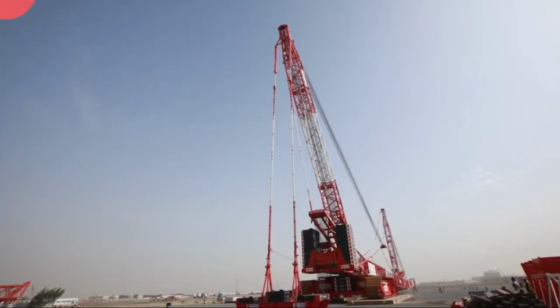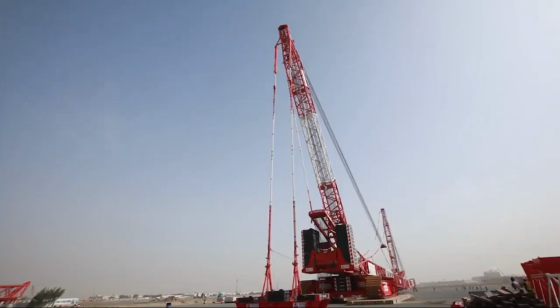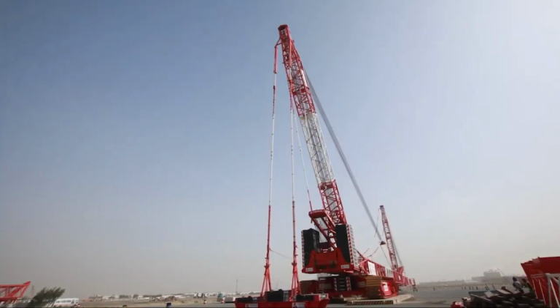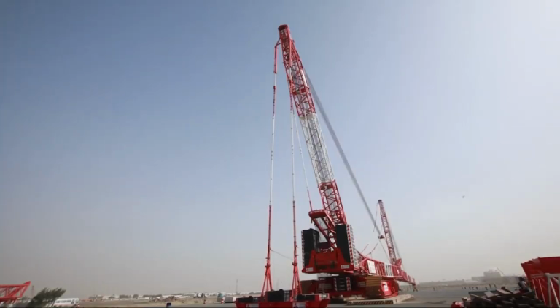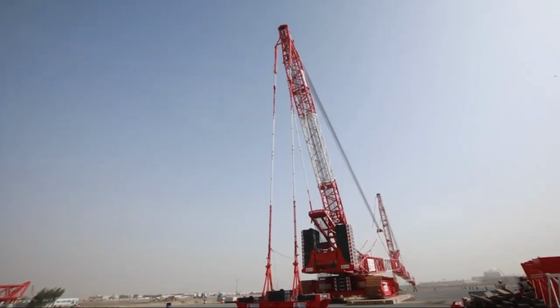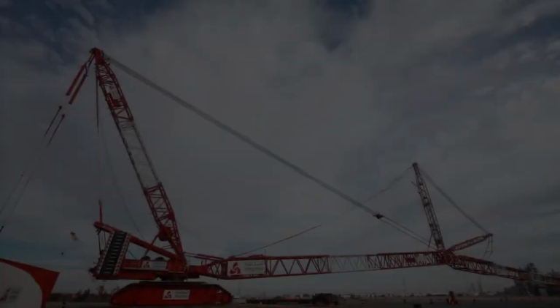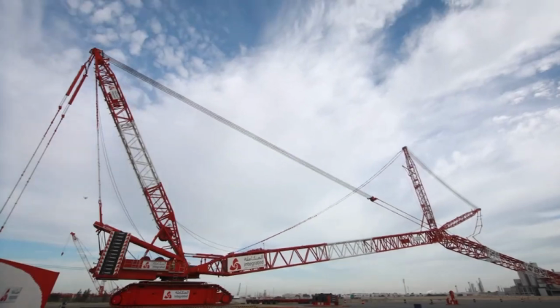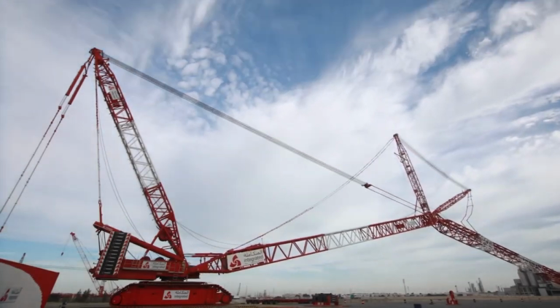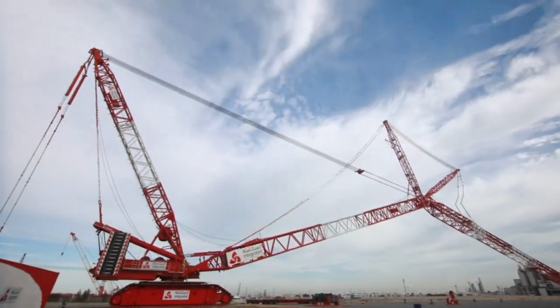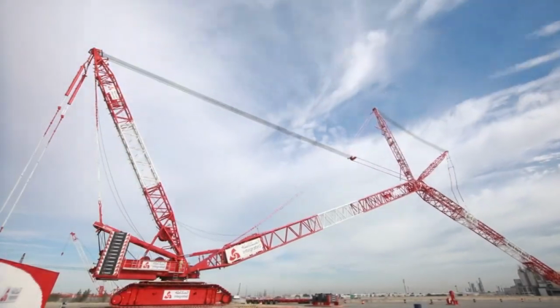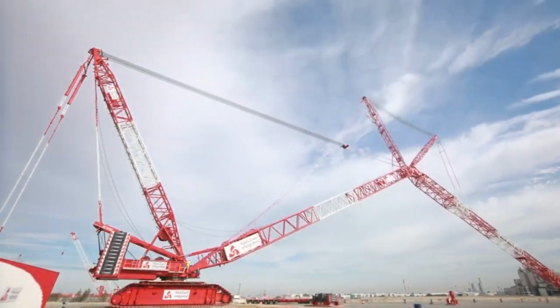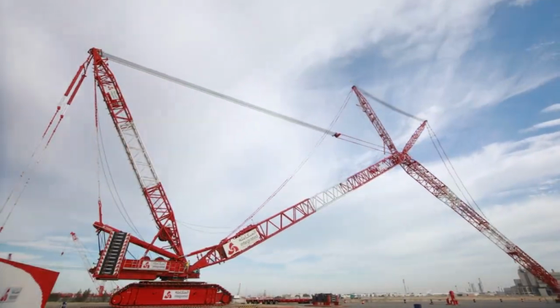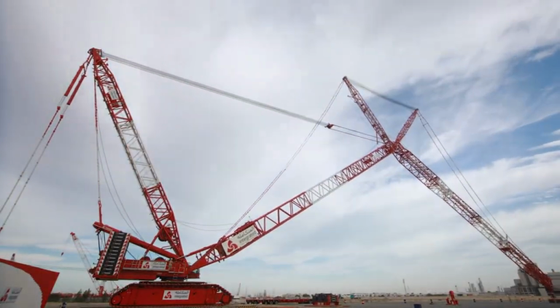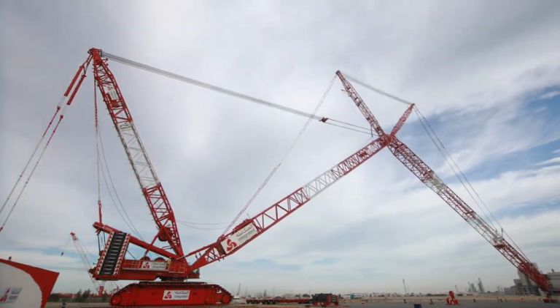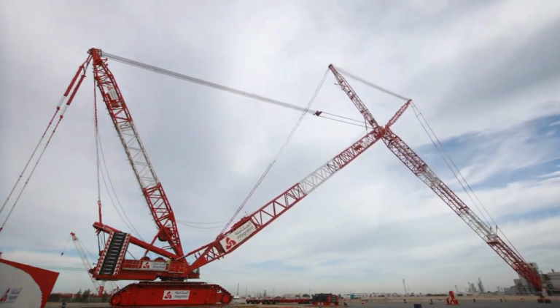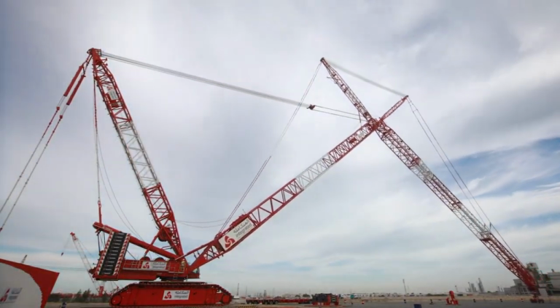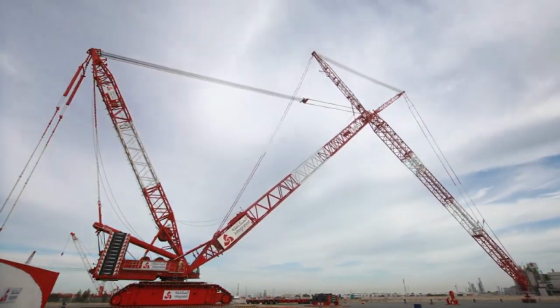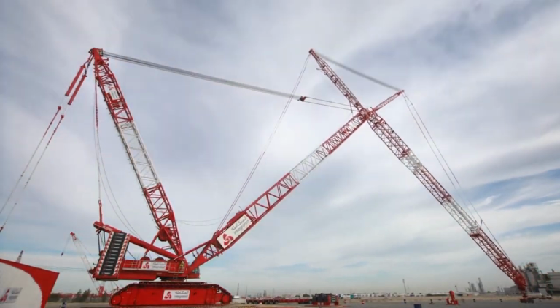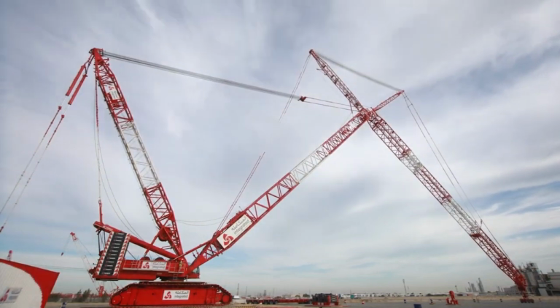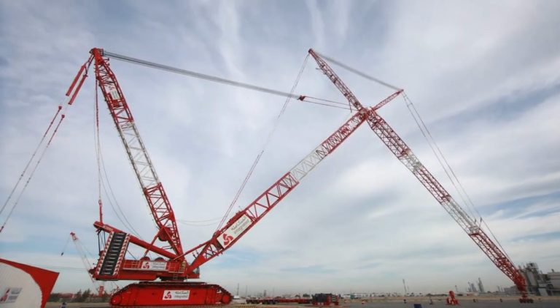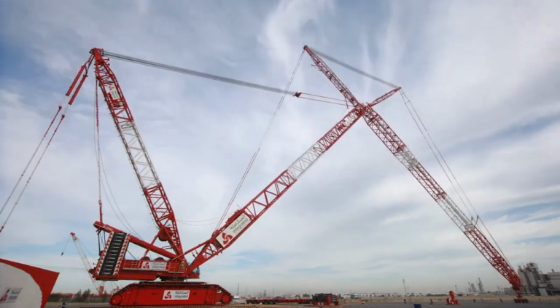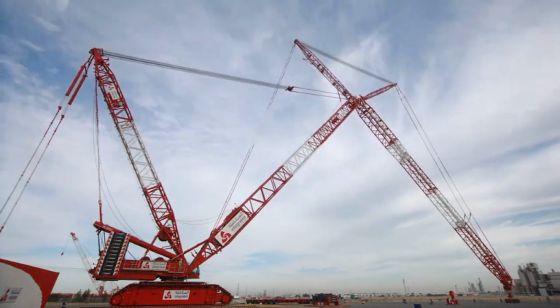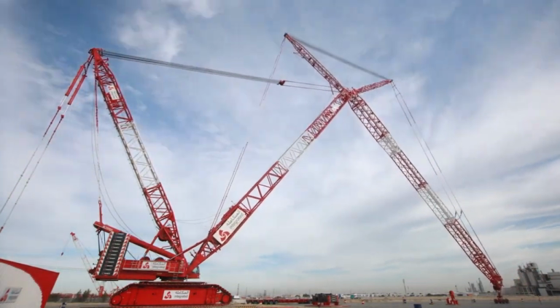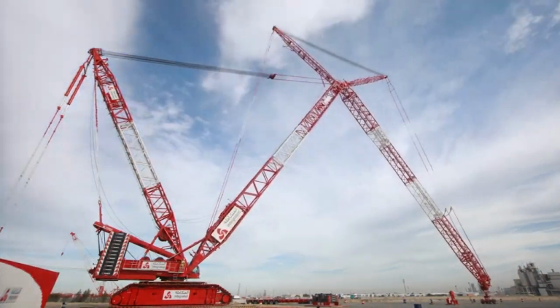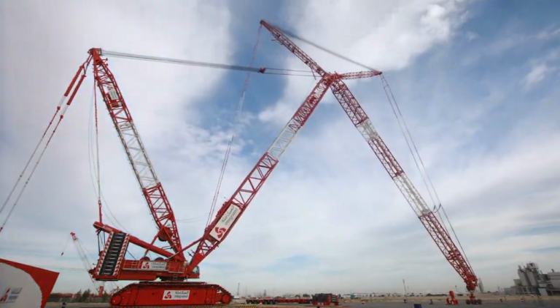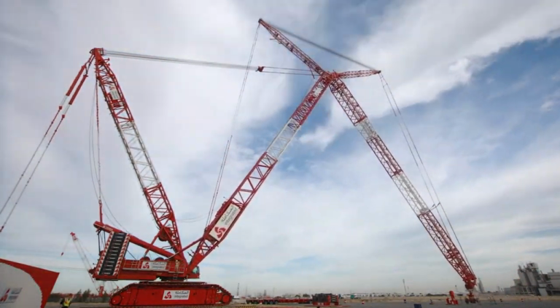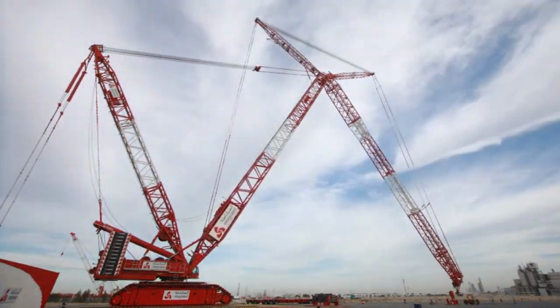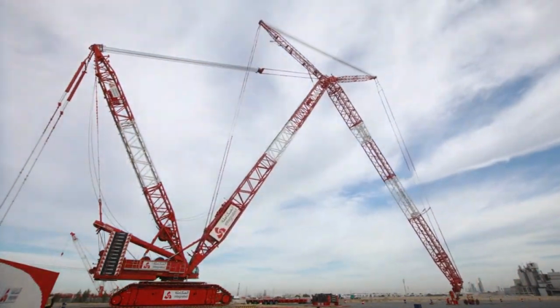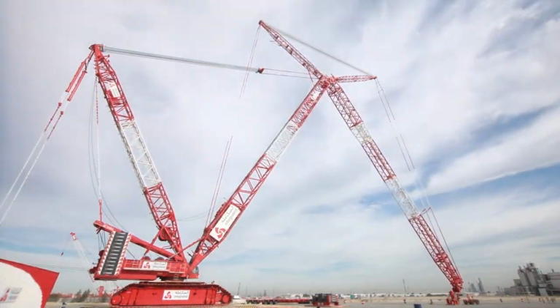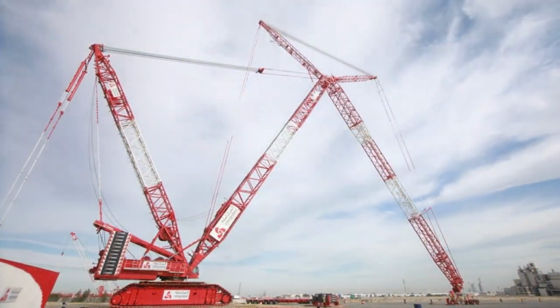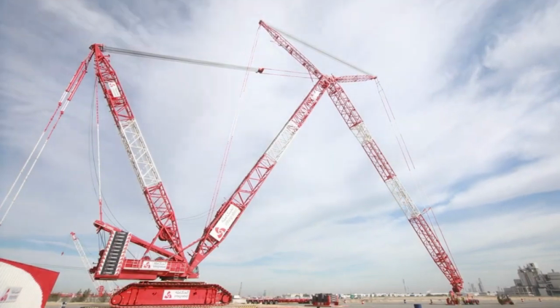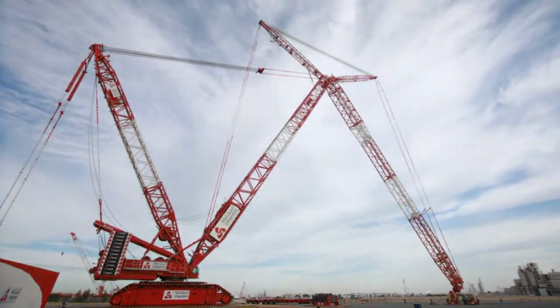Number 9: Terex CC 6800-1. Type: Crawler Crane. Max Lifting Capacity: 1,250 tons. Max Height: 204 meters. Features: versatile and powerful, suitable for various heavy lifting tasks in construction and industrial projects.